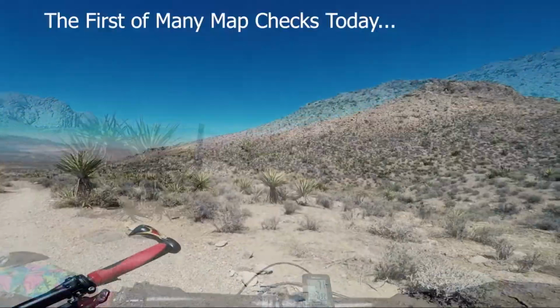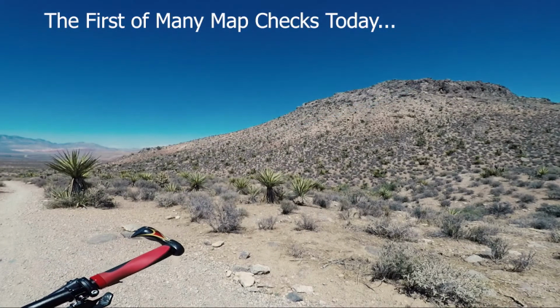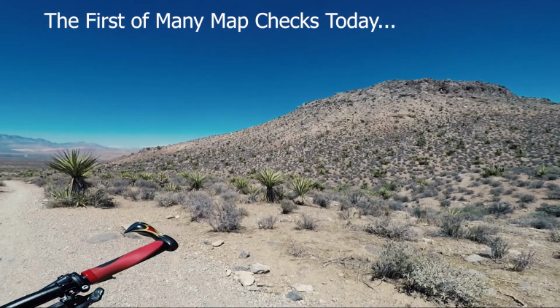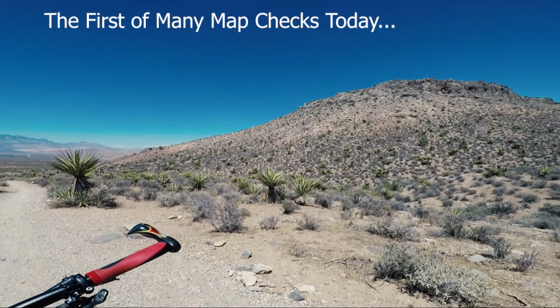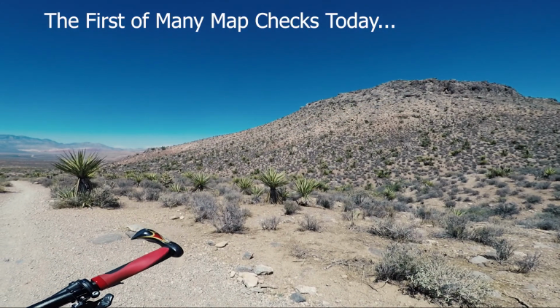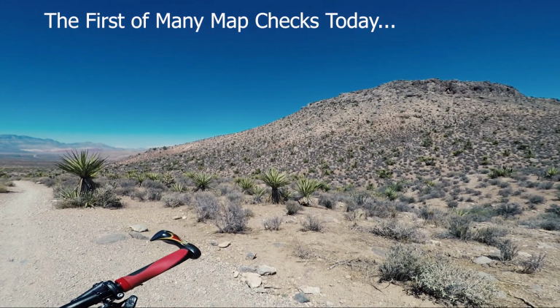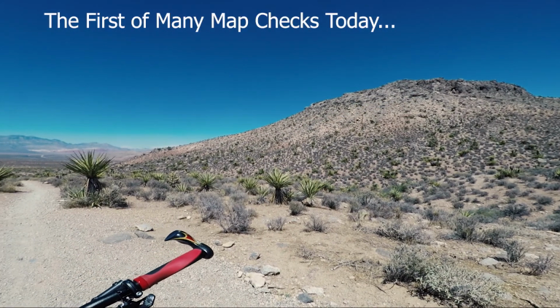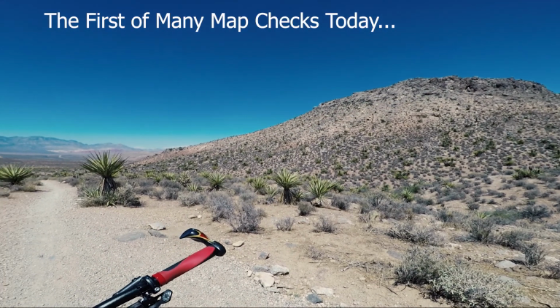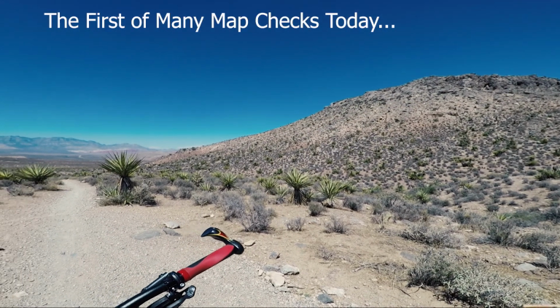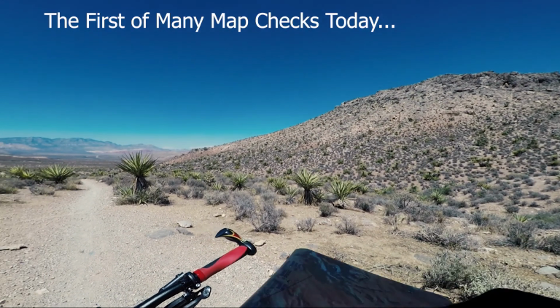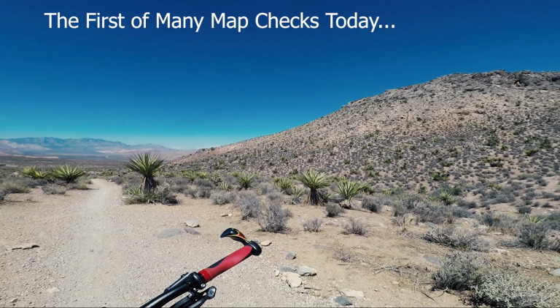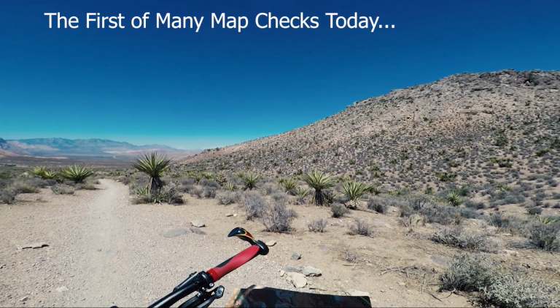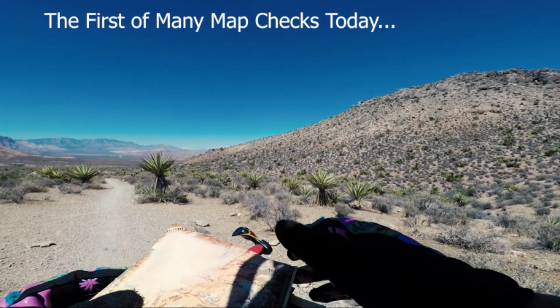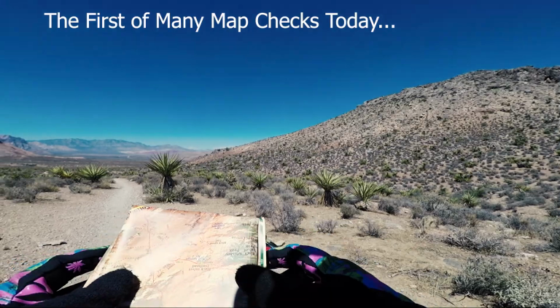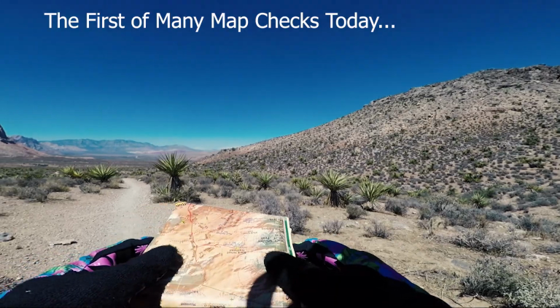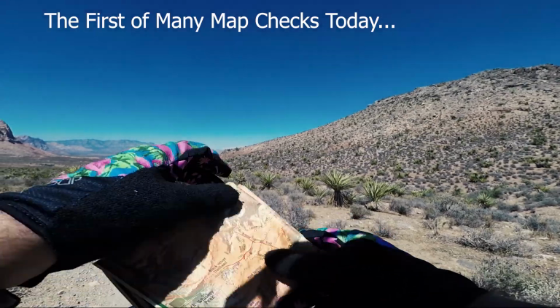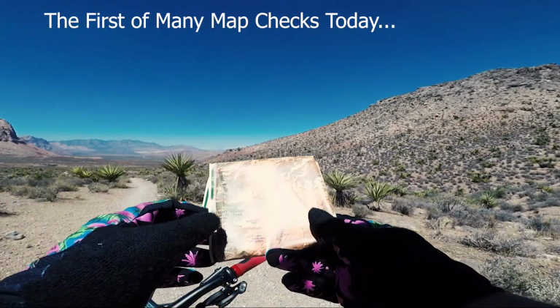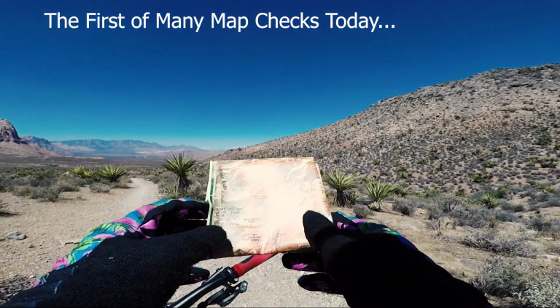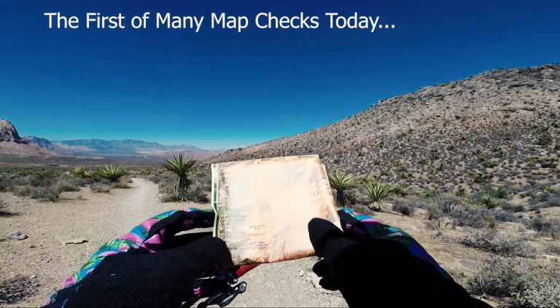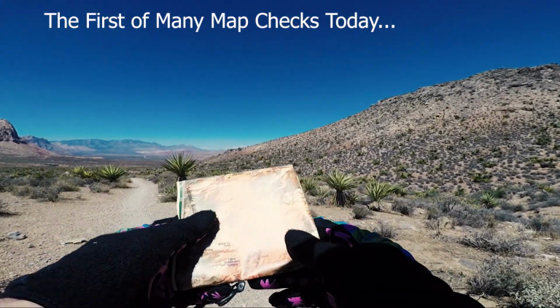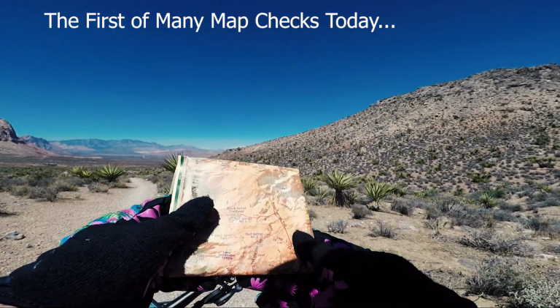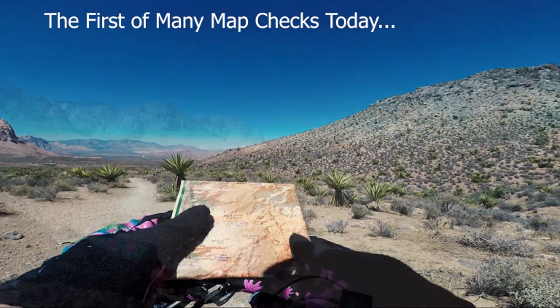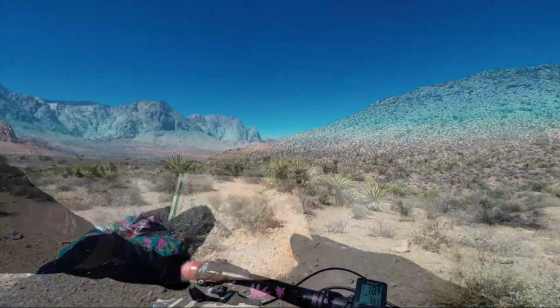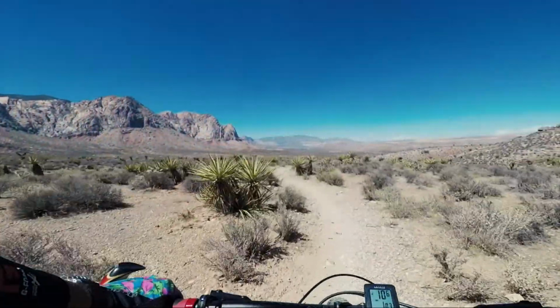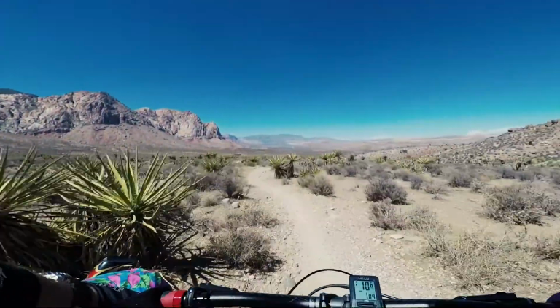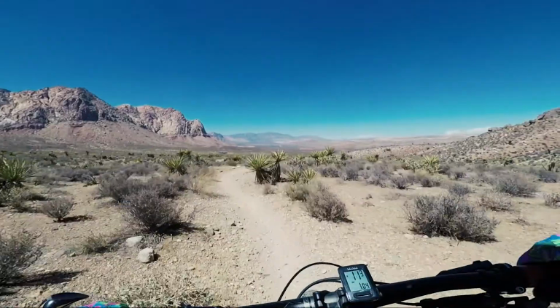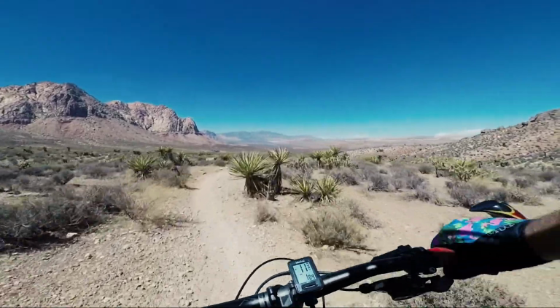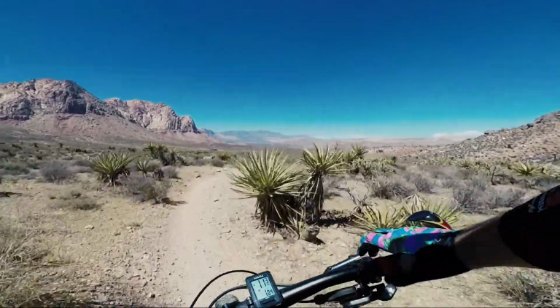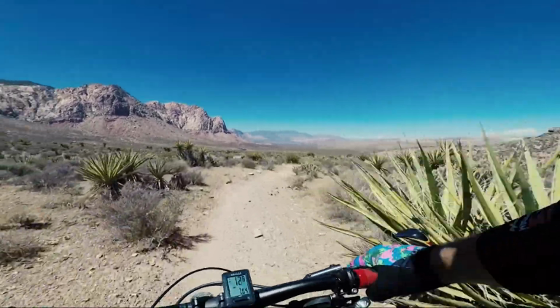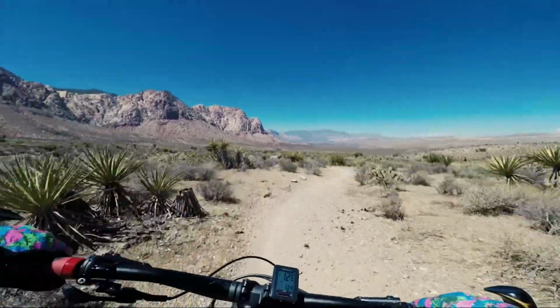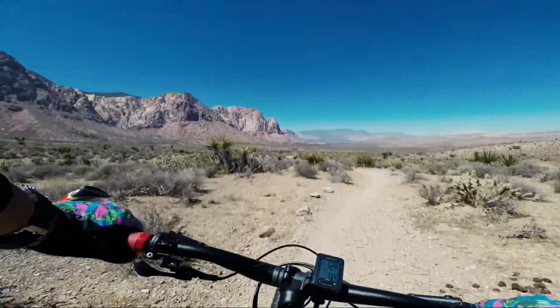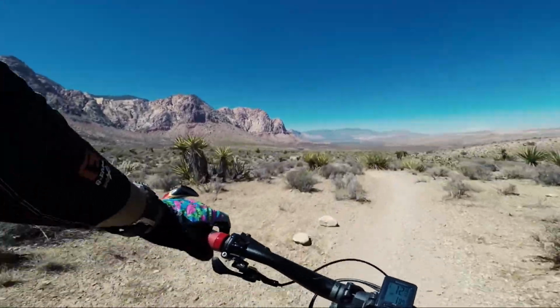Blue Diamond is another trail where I had no idea where I was going. On this one I had at least a map, but in the end I still didn't know which was a good trail, which was a bad trail, which was an interesting trail, and which was more of a flat trail.